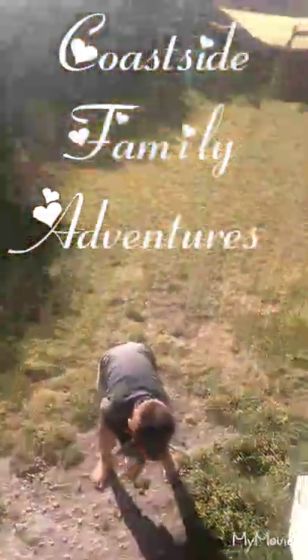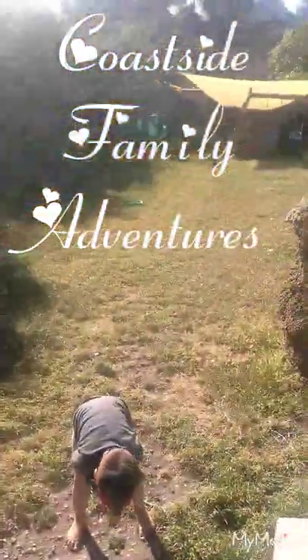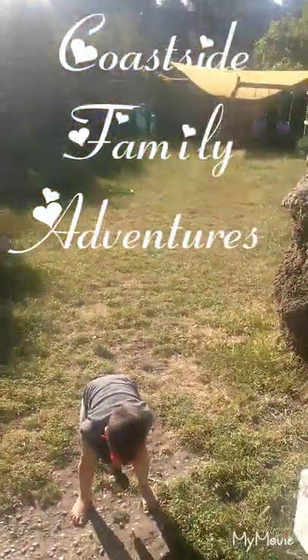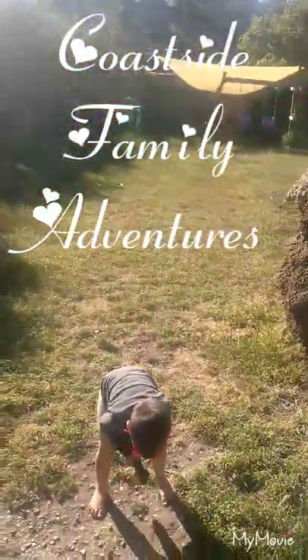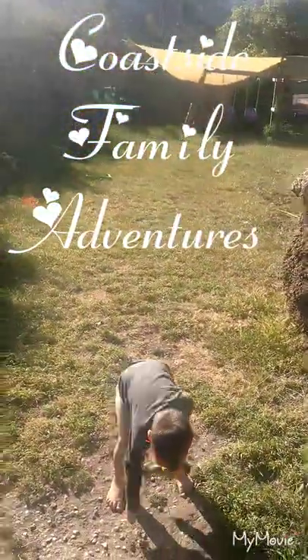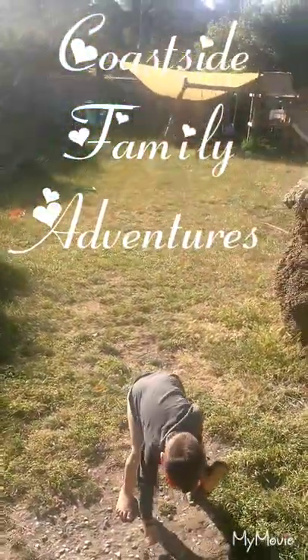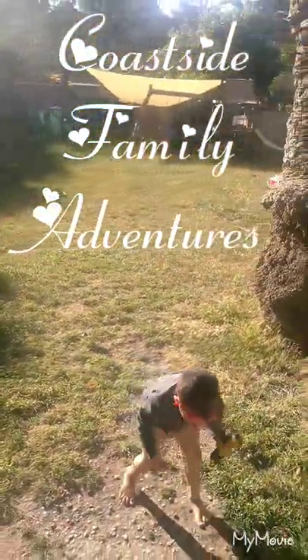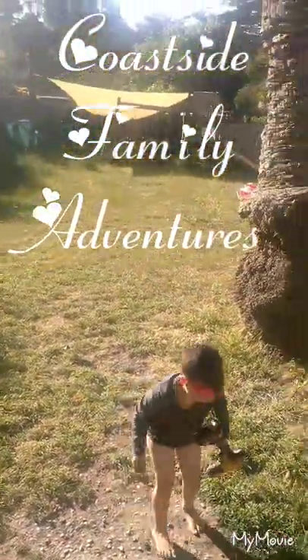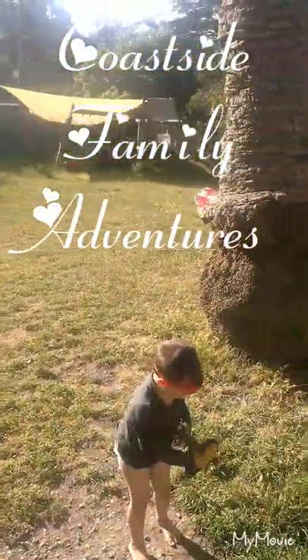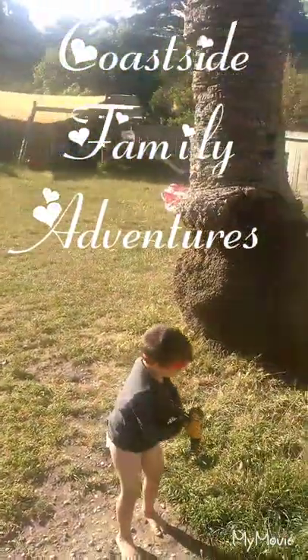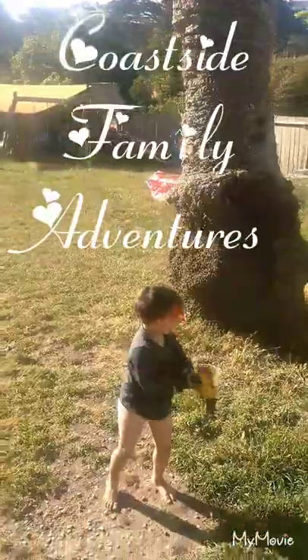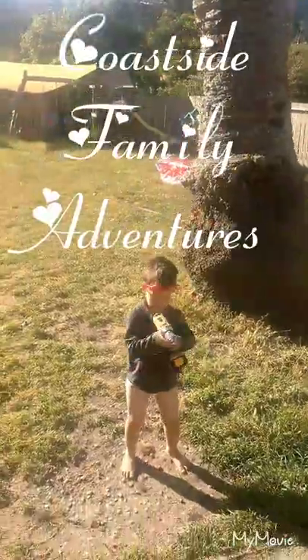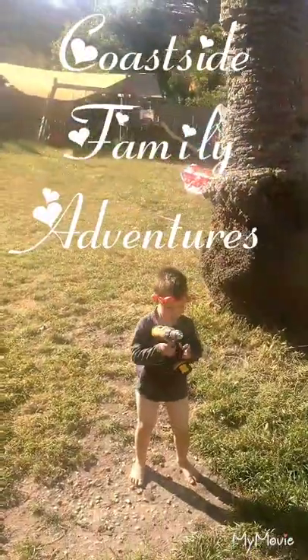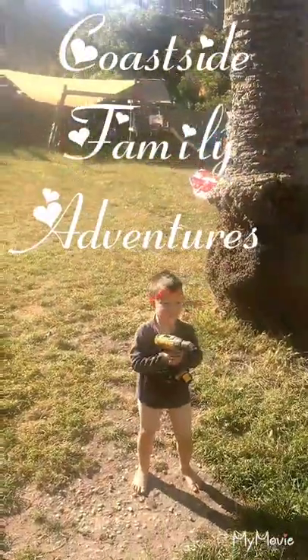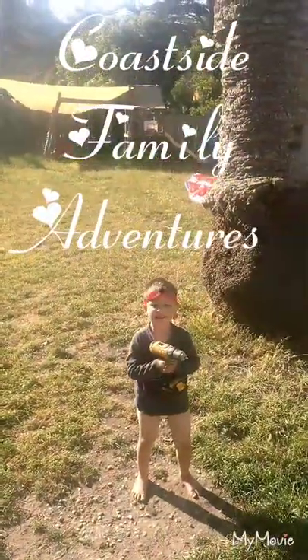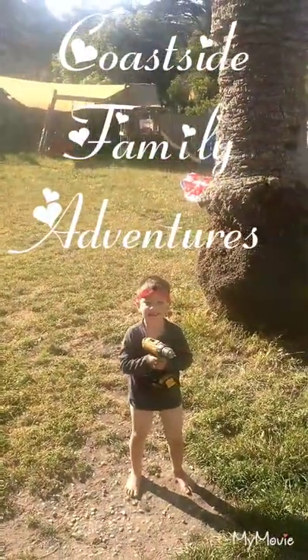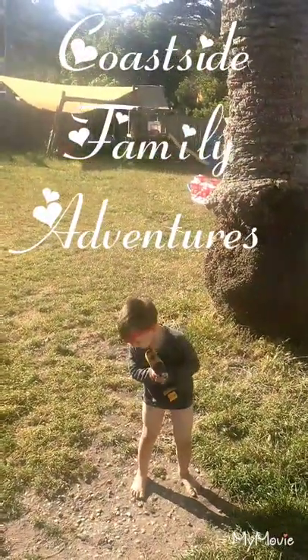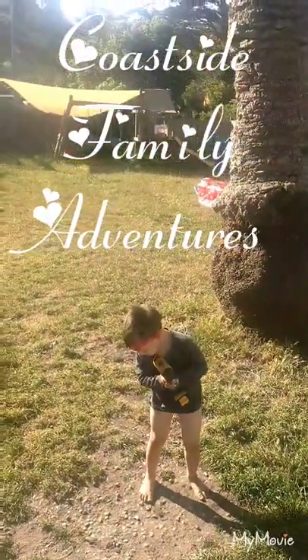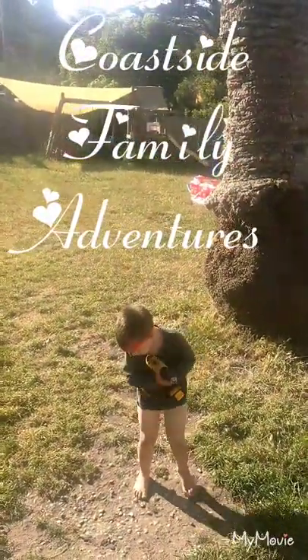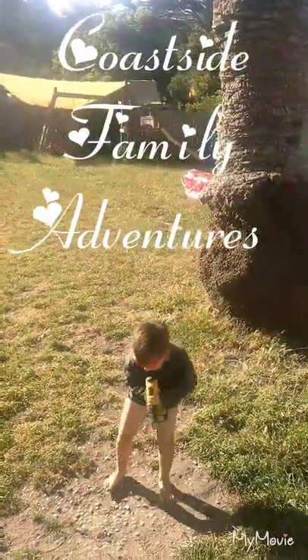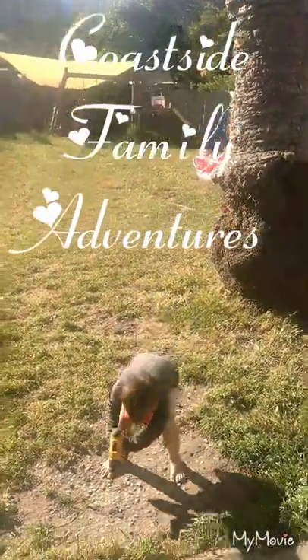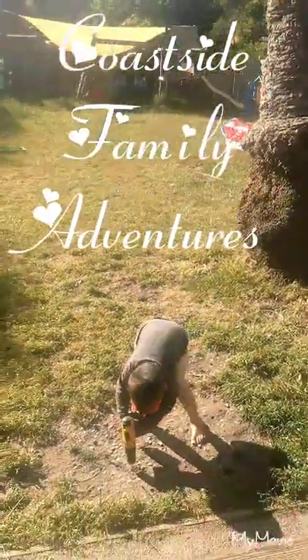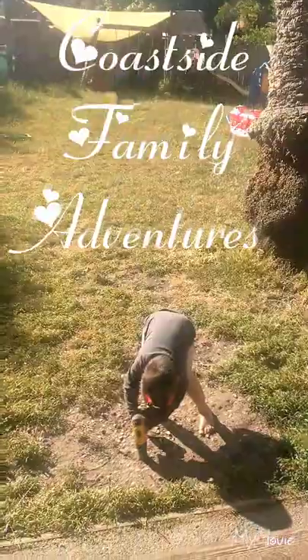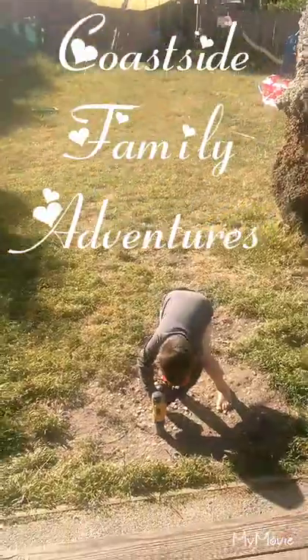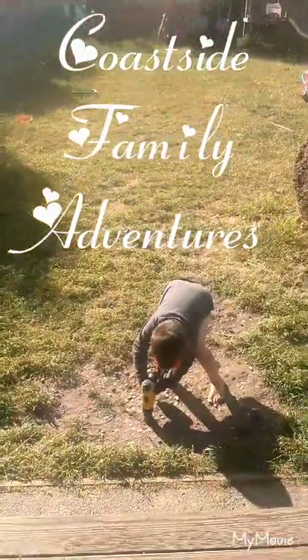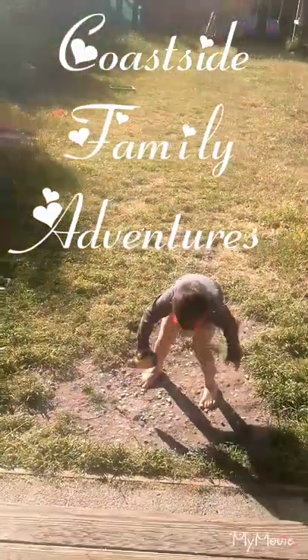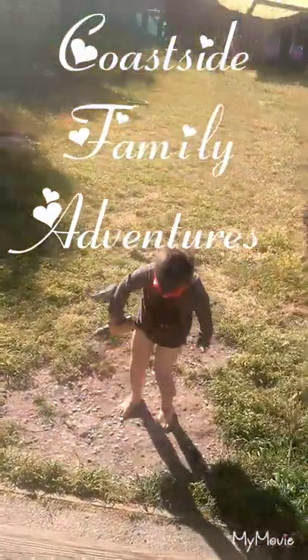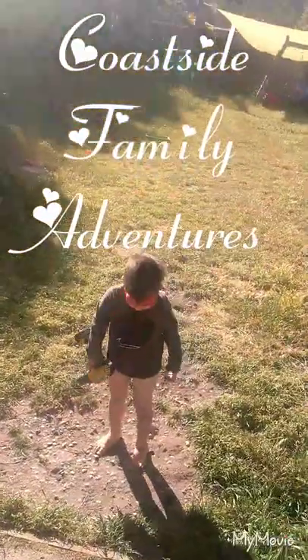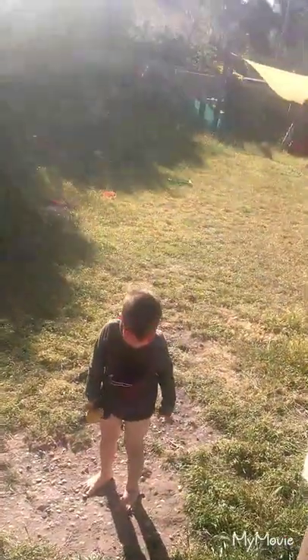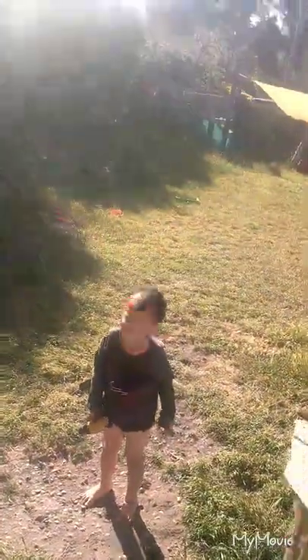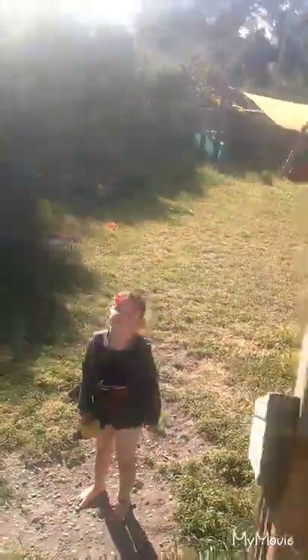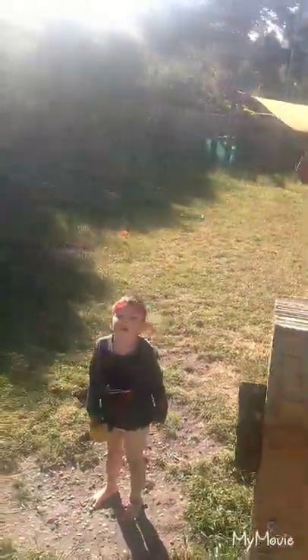Hi guys, thanks for tuning in to Coastside Family Adventures channel. Daniel is fixing the backyard. Don't mind the diaper — it's just something we have to live with for now.